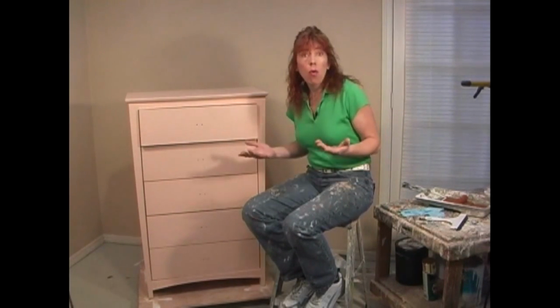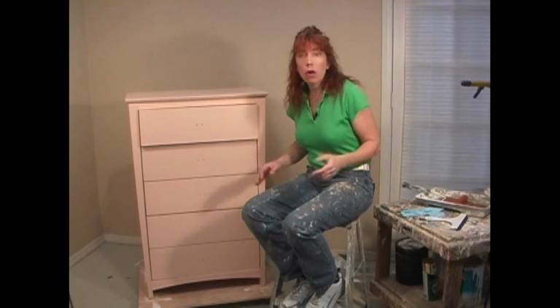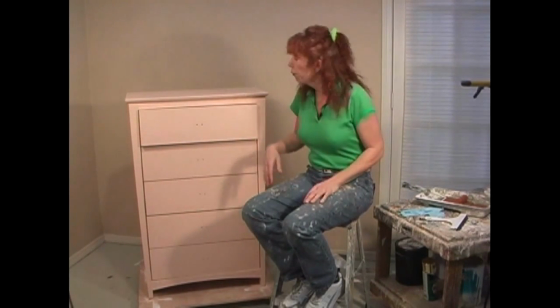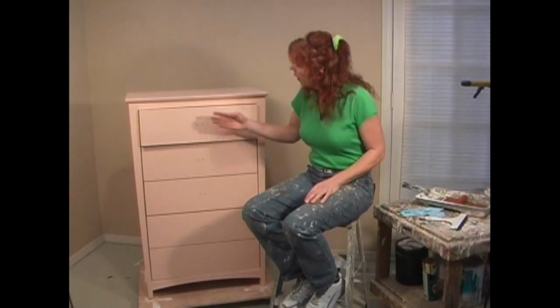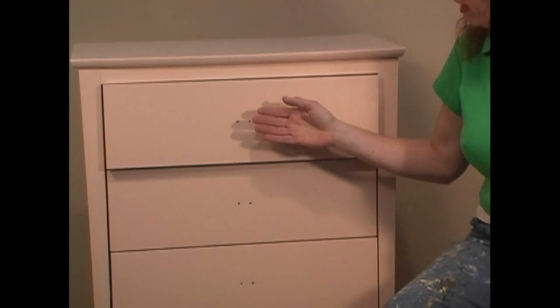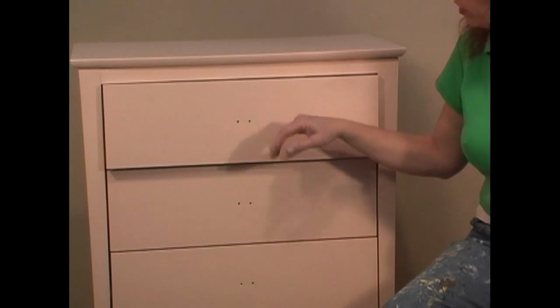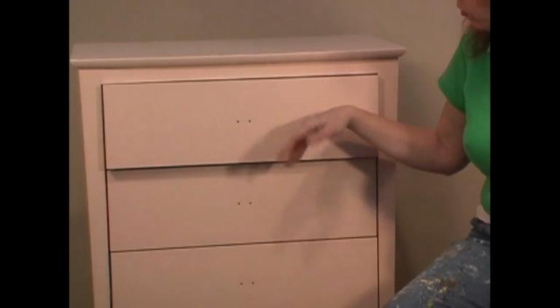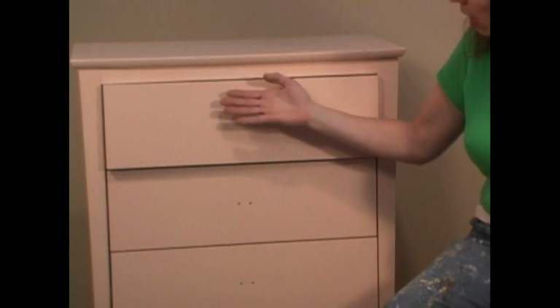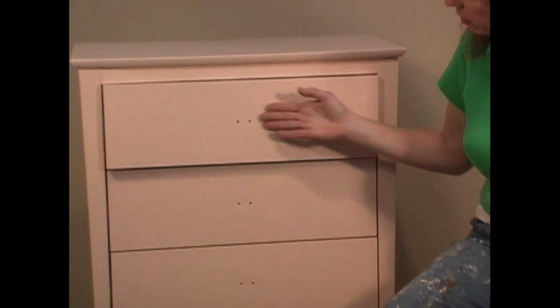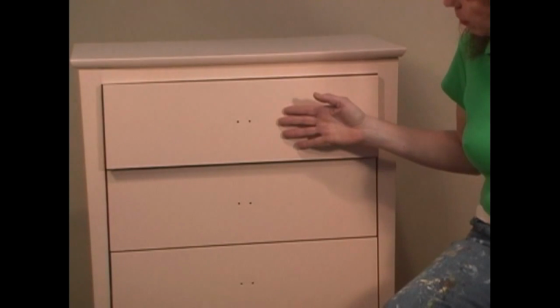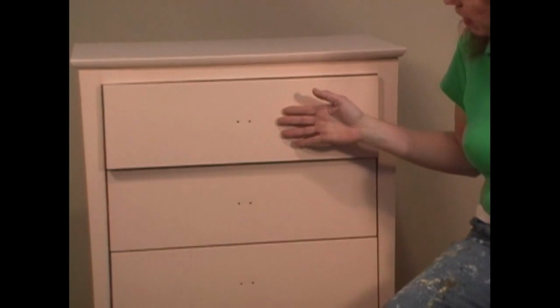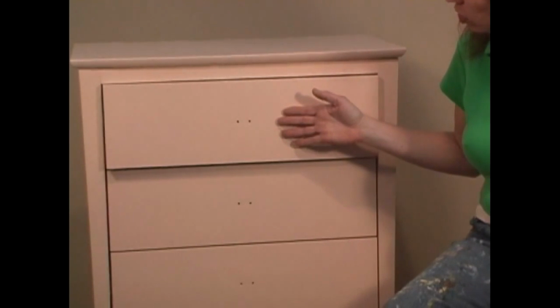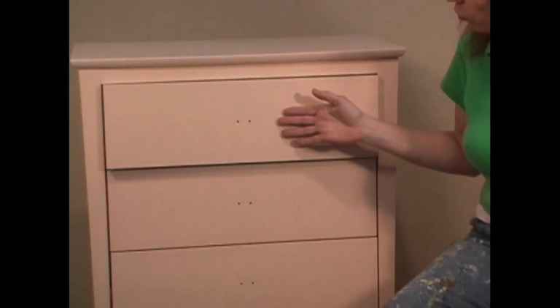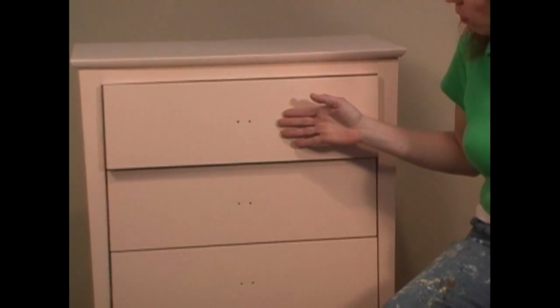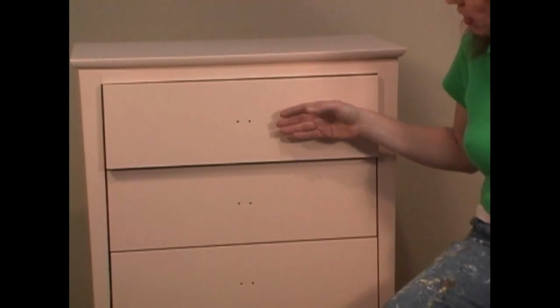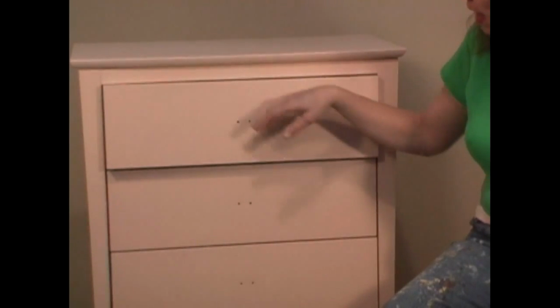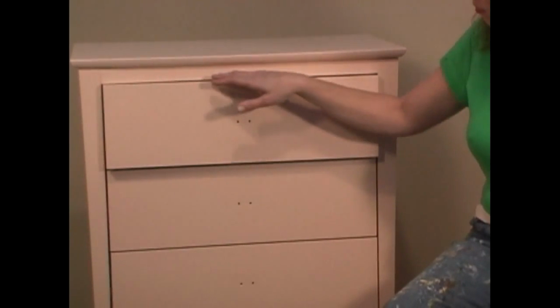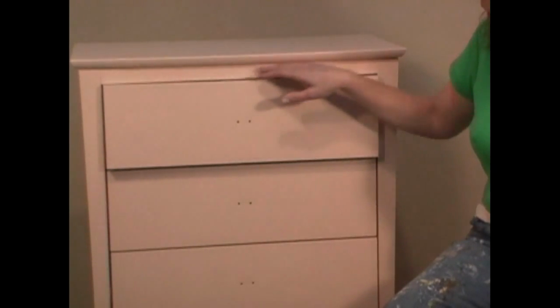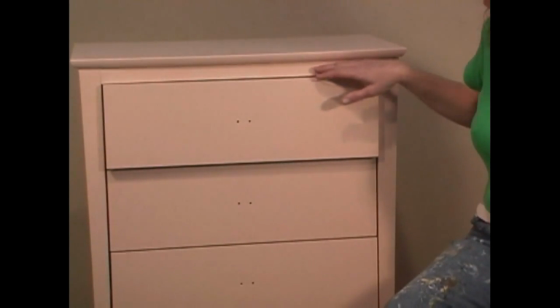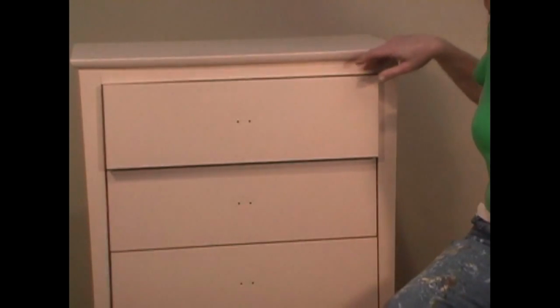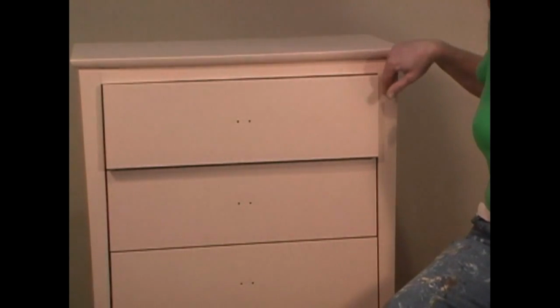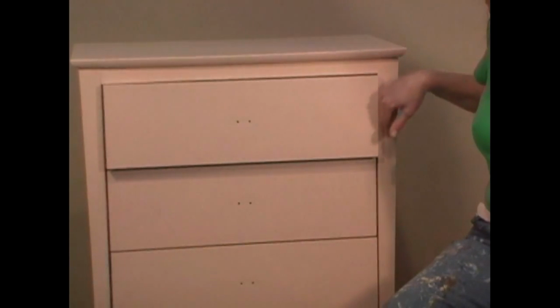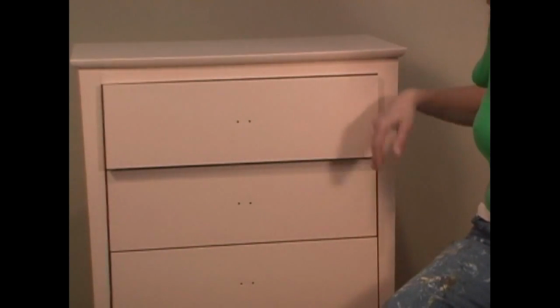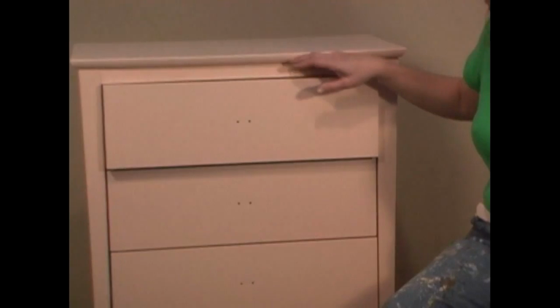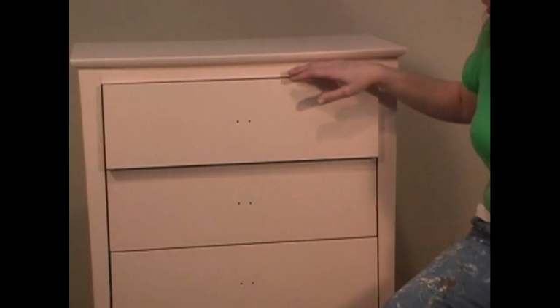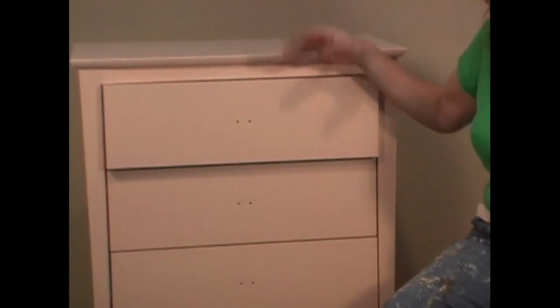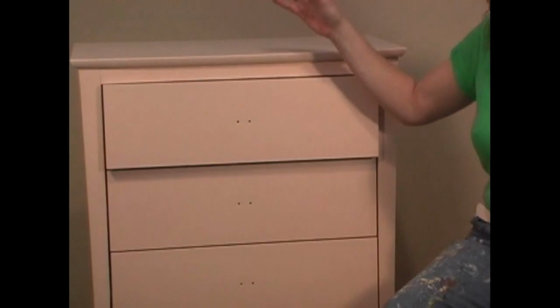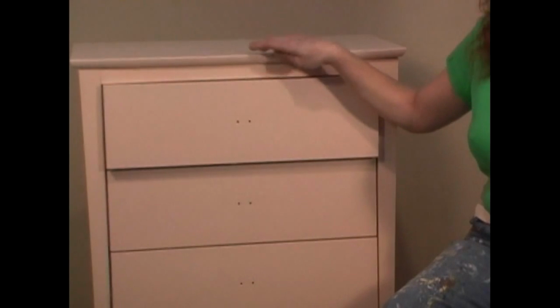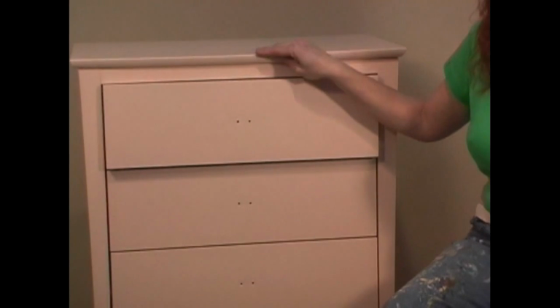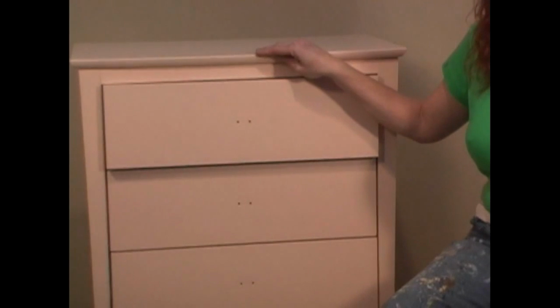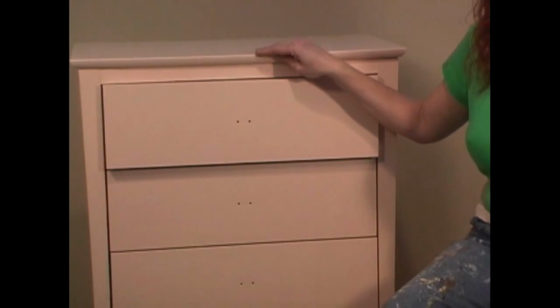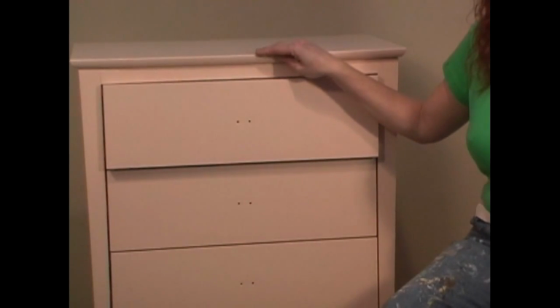Or with rag painting, we could do a positive application on the drawers, and maybe a negative application in the framework, and possibly something different on the top.